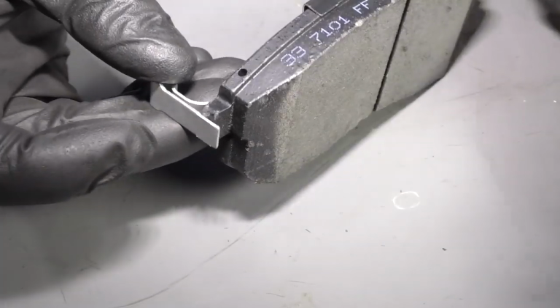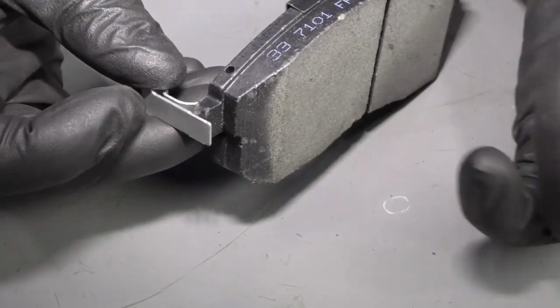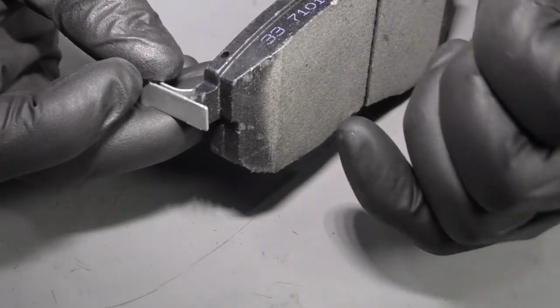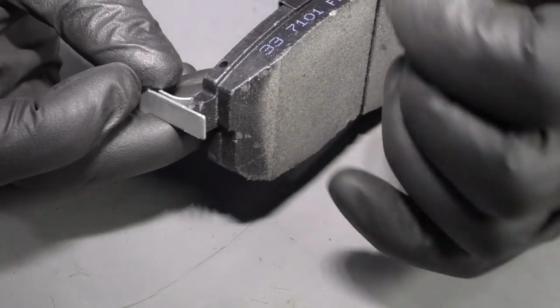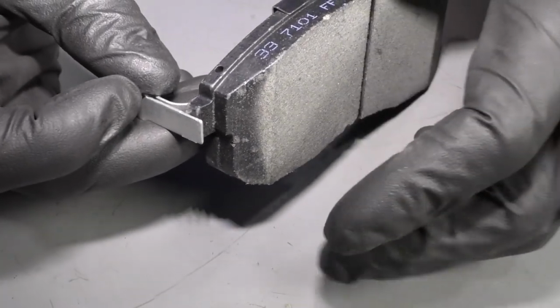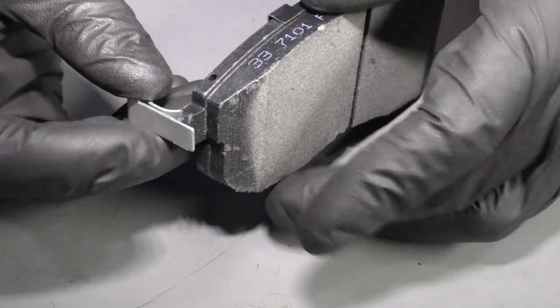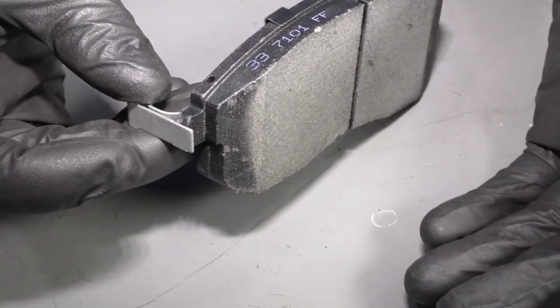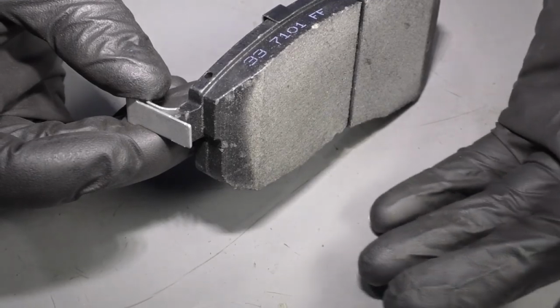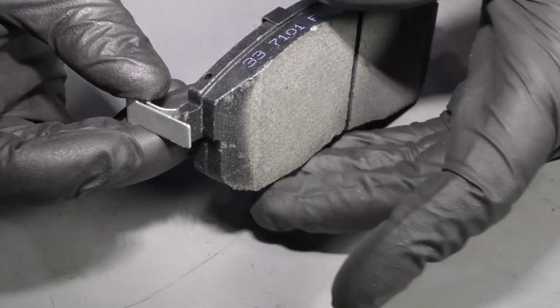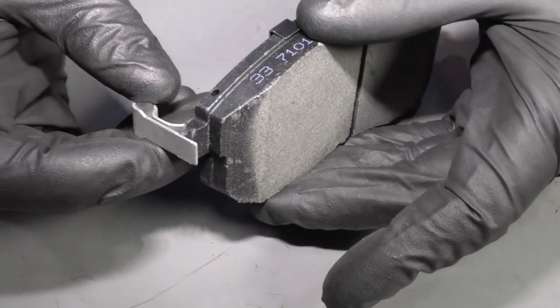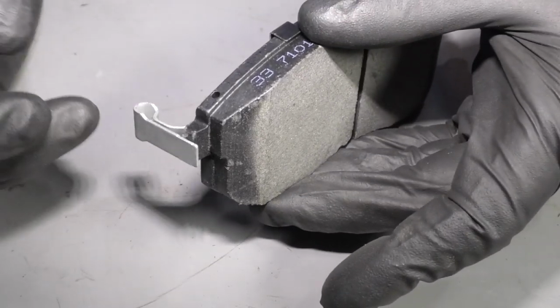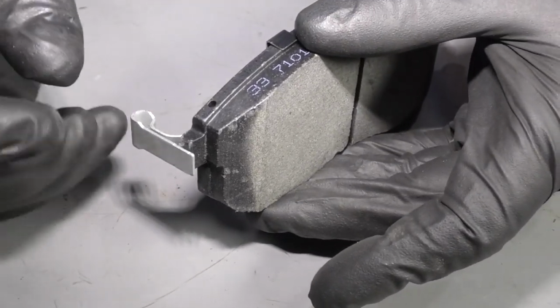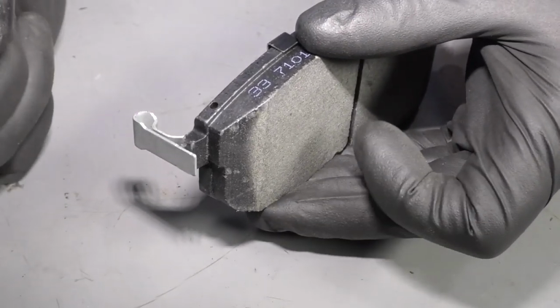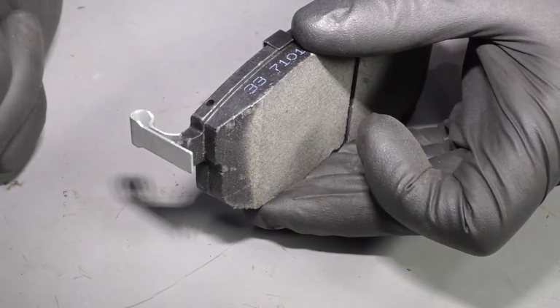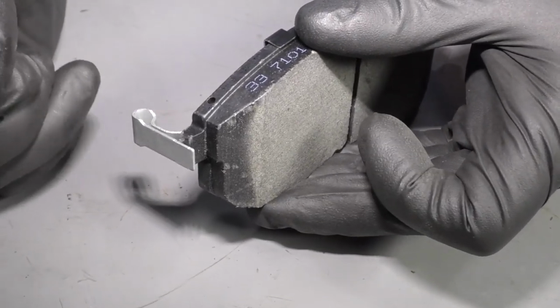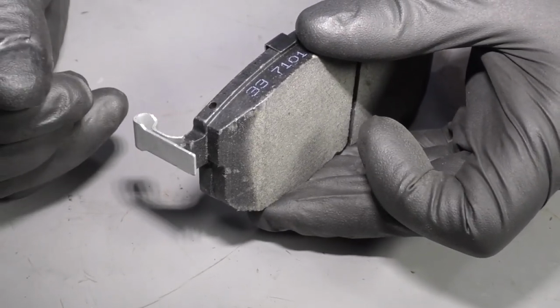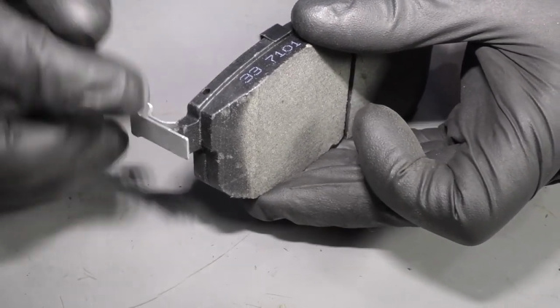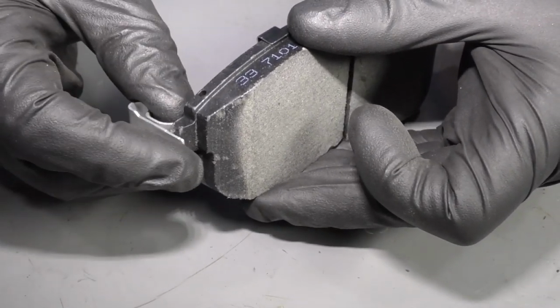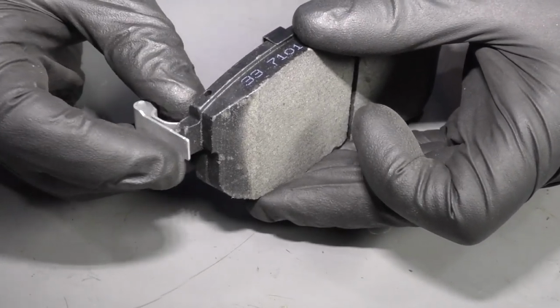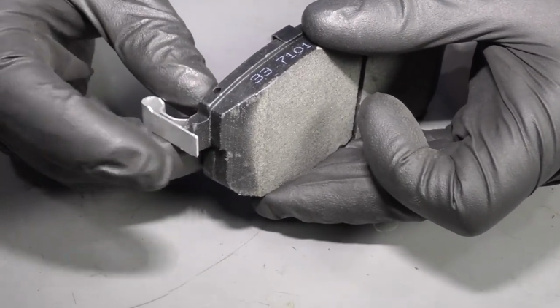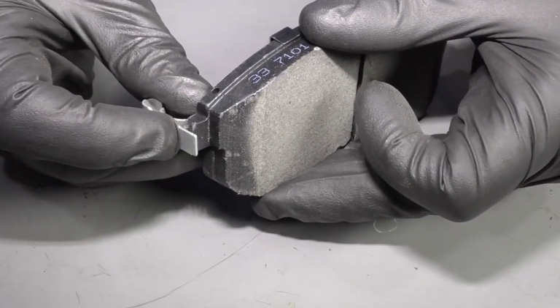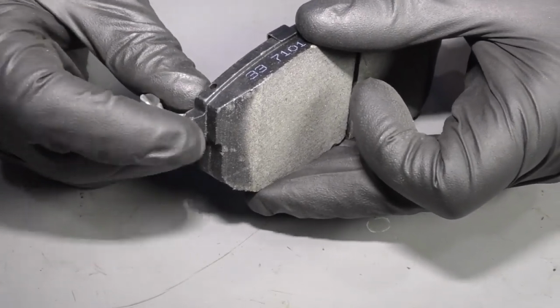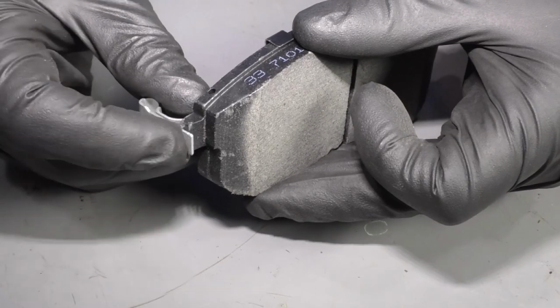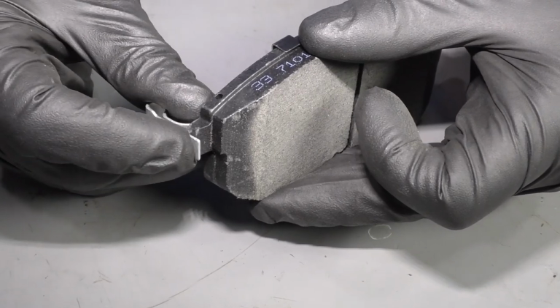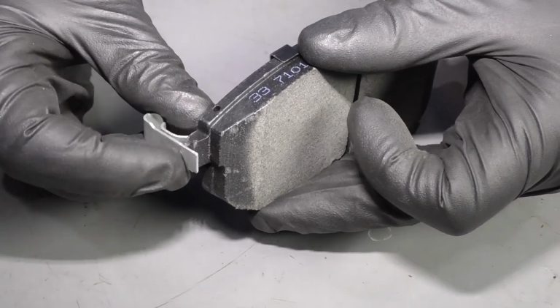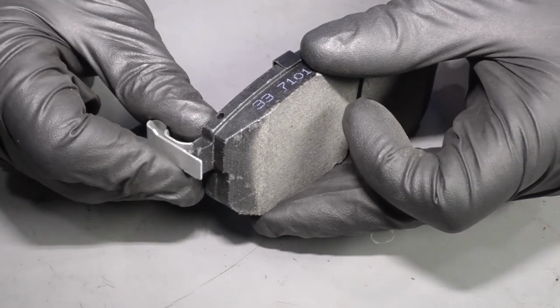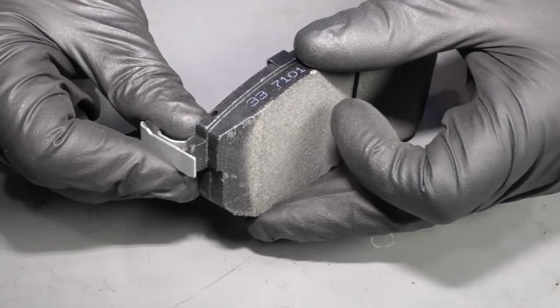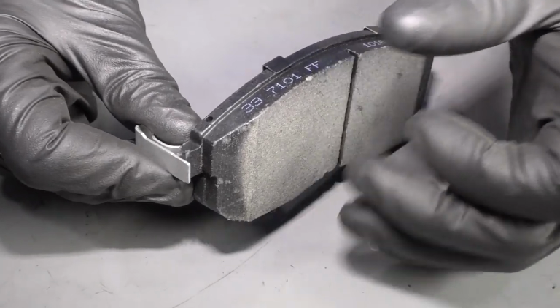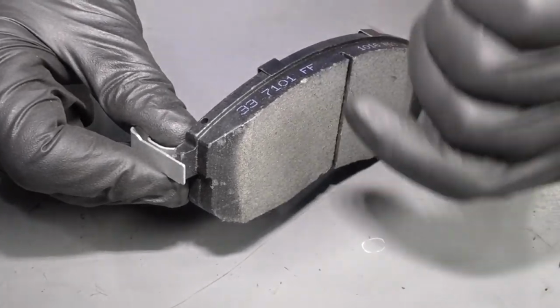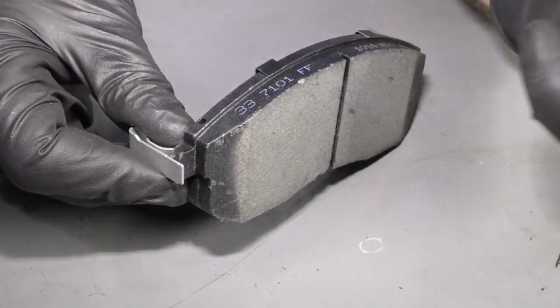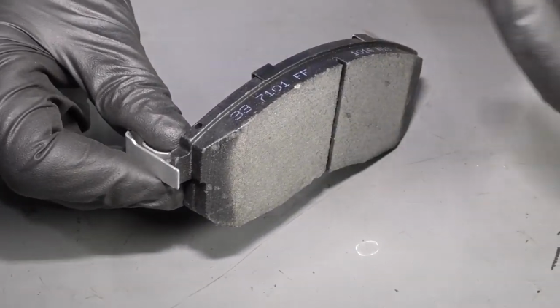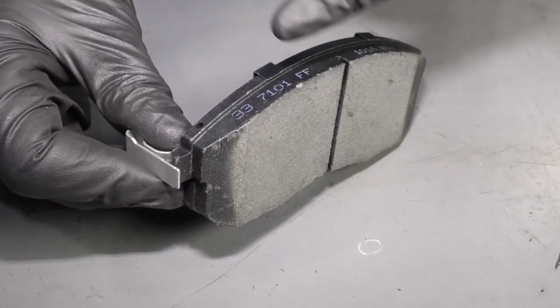Sometimes they call them squealers. The reason why they call them squealers is because that's exactly the type of noise you hear when this is actually contacting the rotor while you're driving down the road.